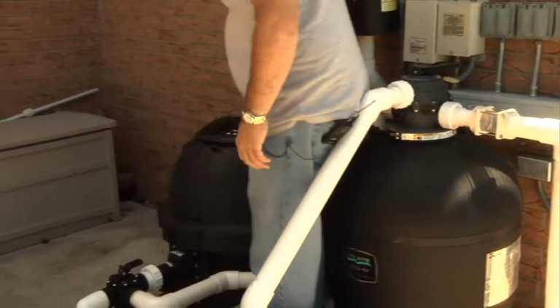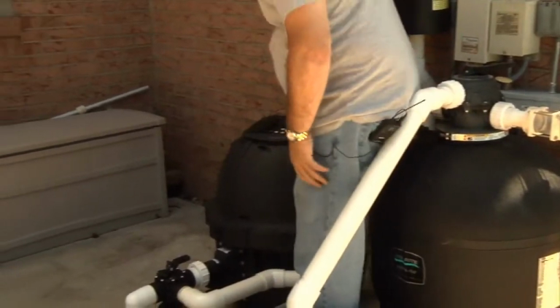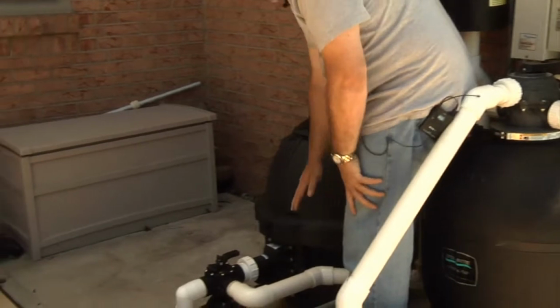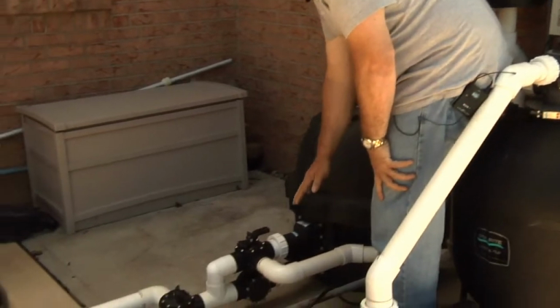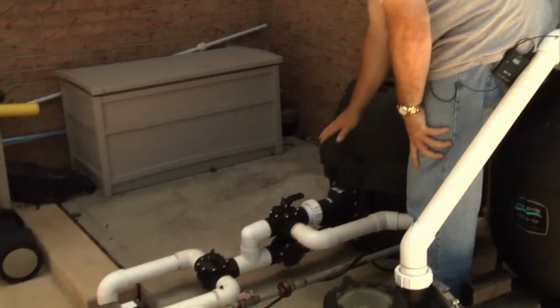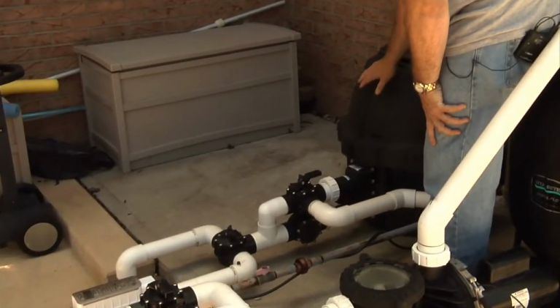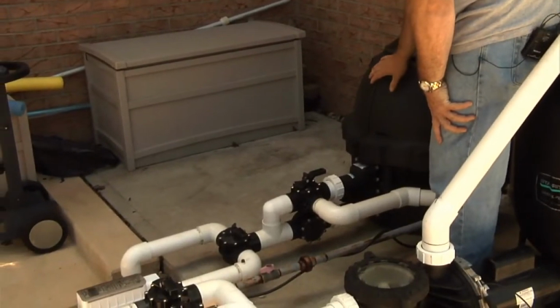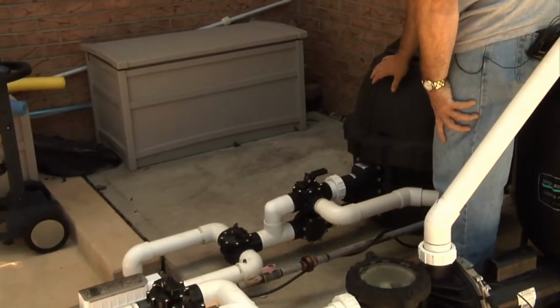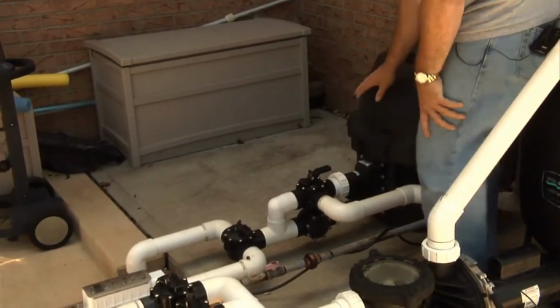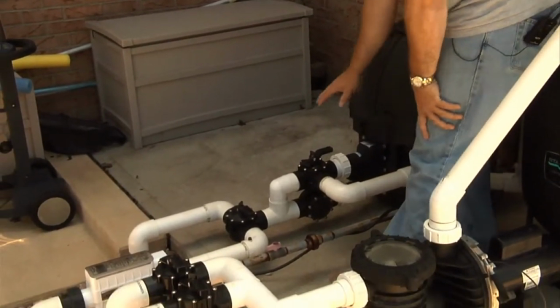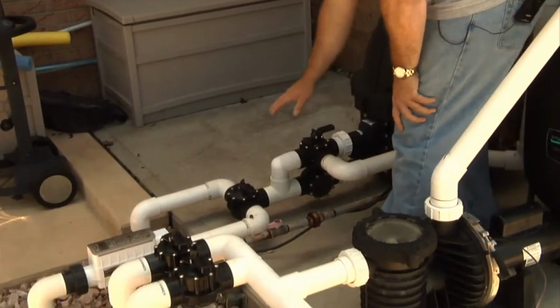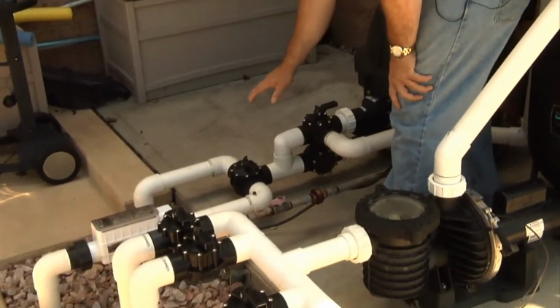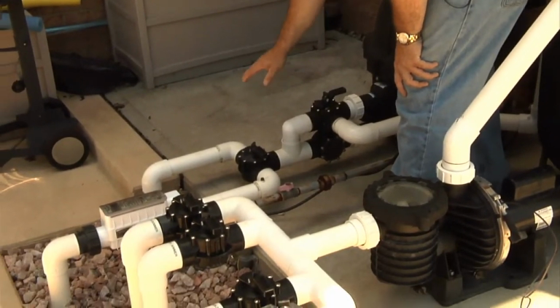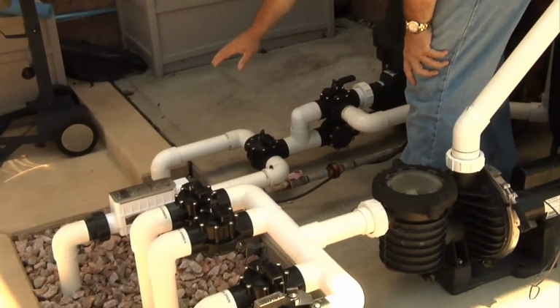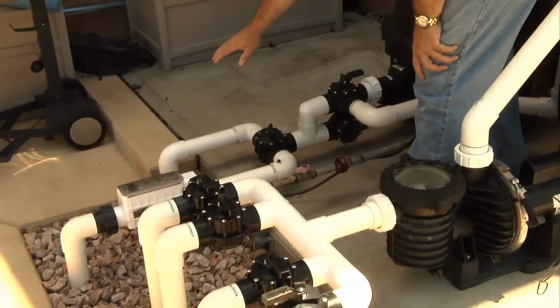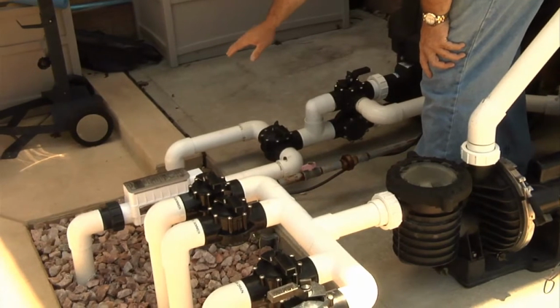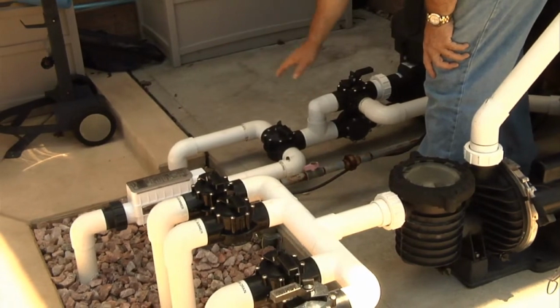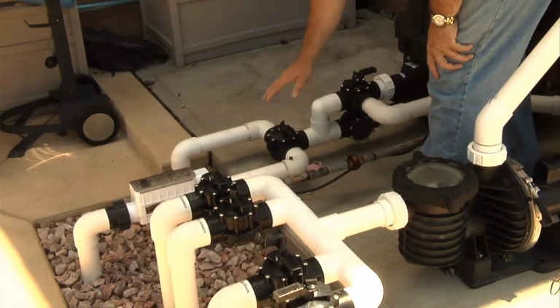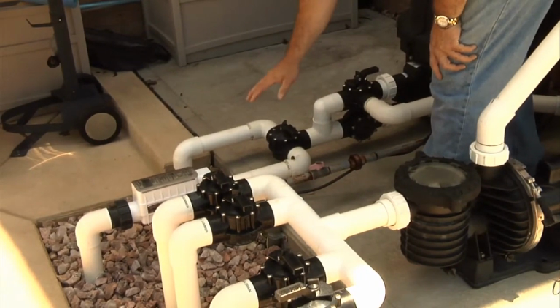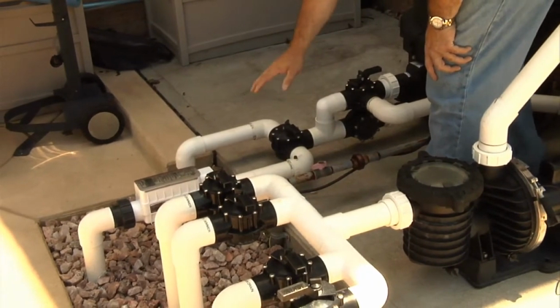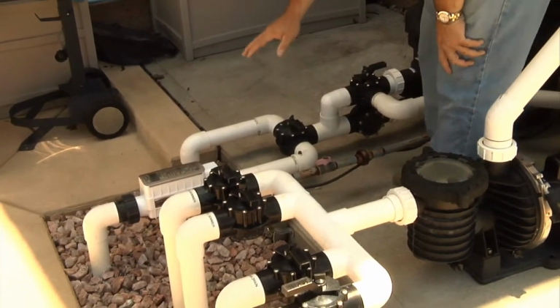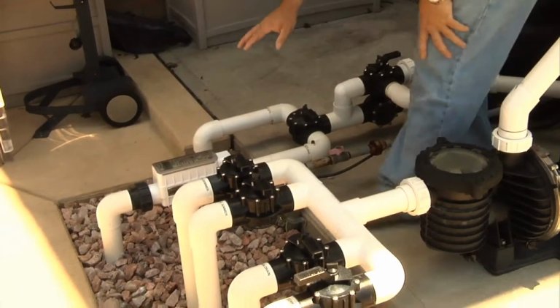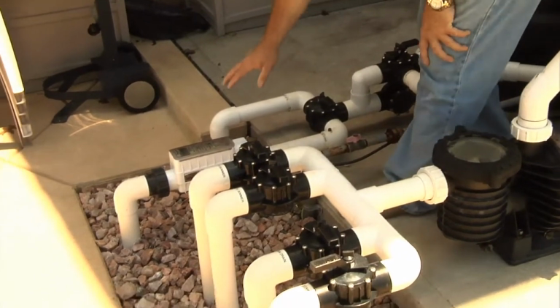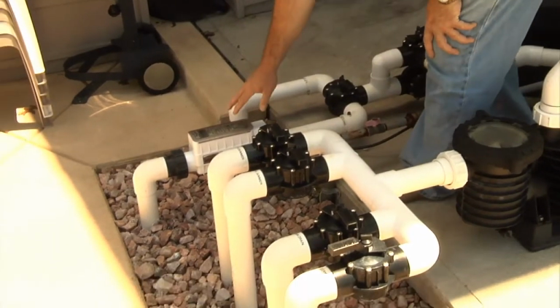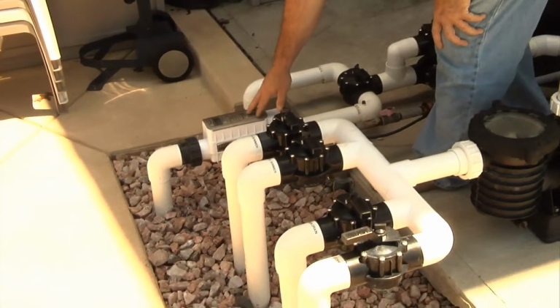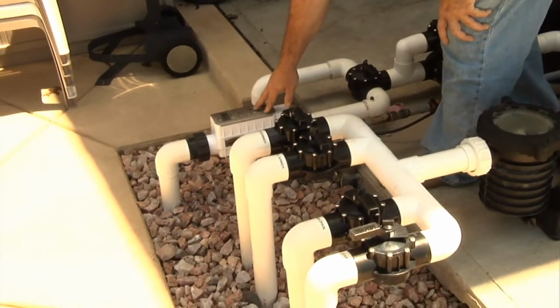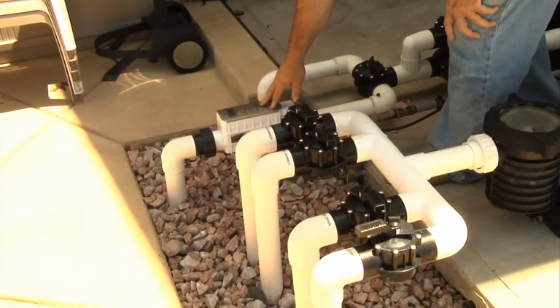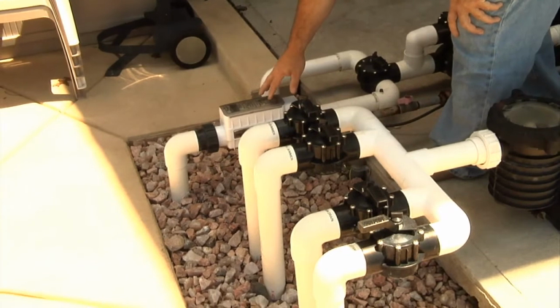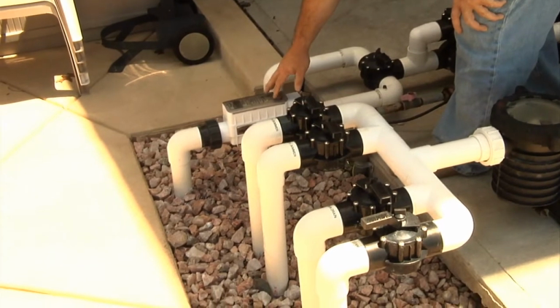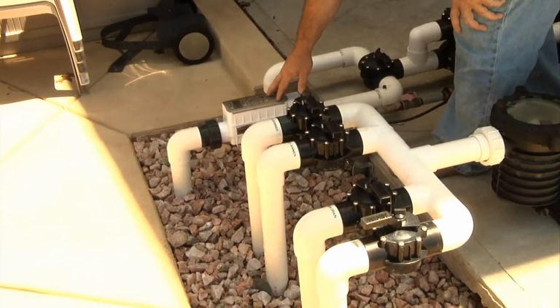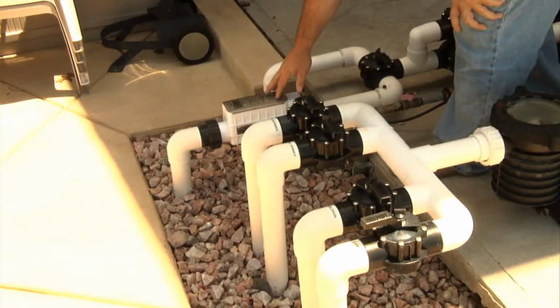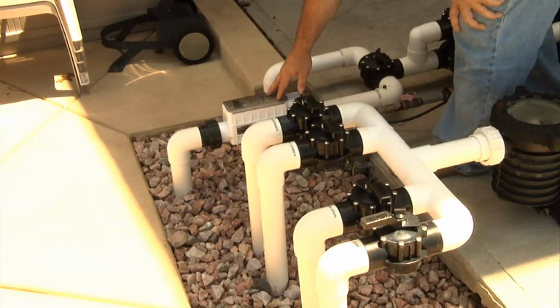Then from there, it goes down to a heating system that heats the water, then back in this particular pool, either to a jet or return, and then through a disinfection system — a chlorine generator that produces its own chlorine.